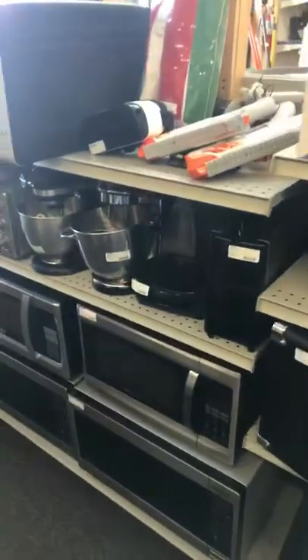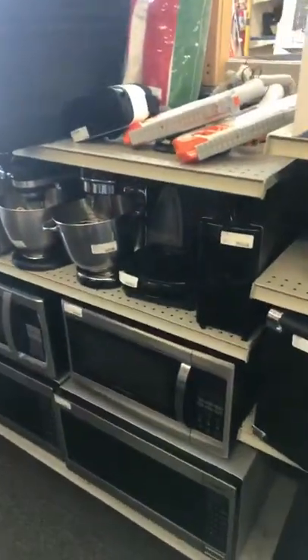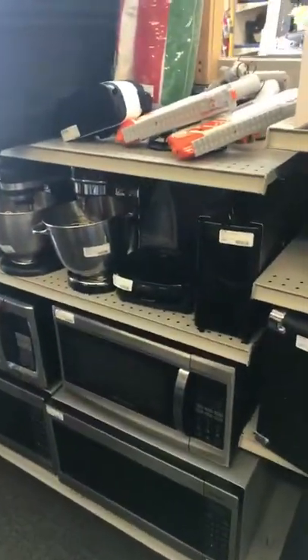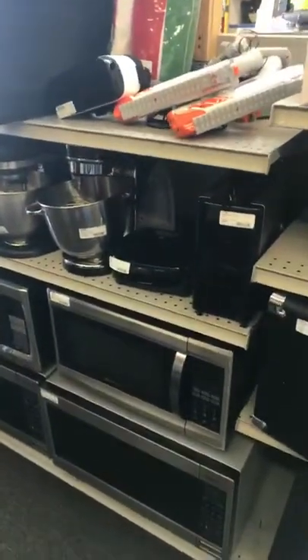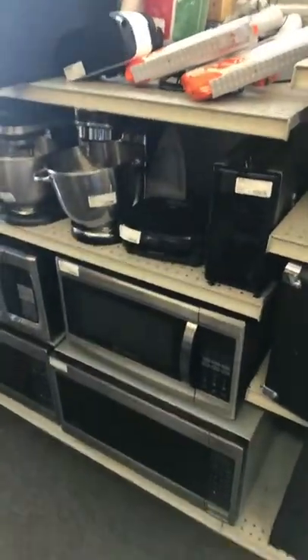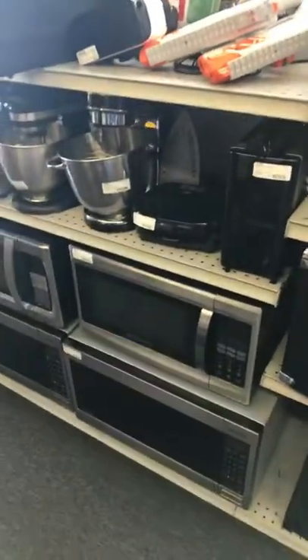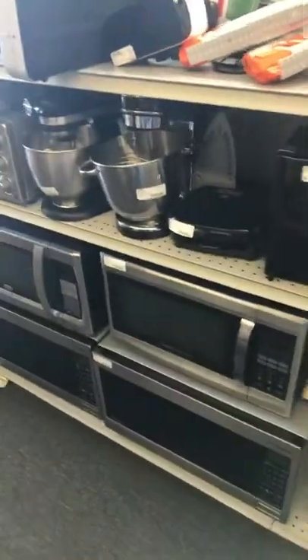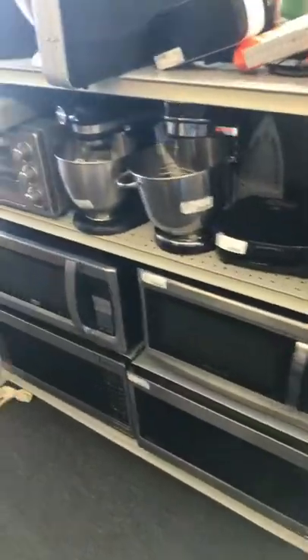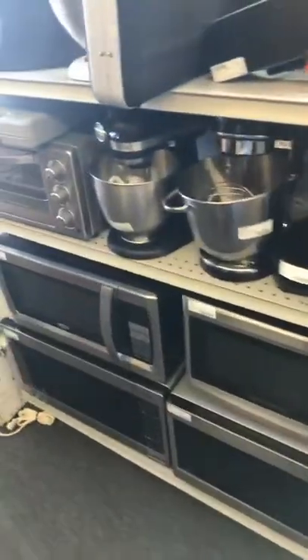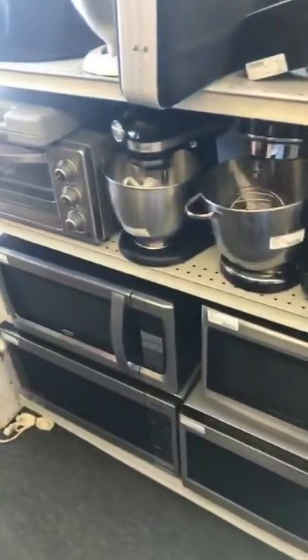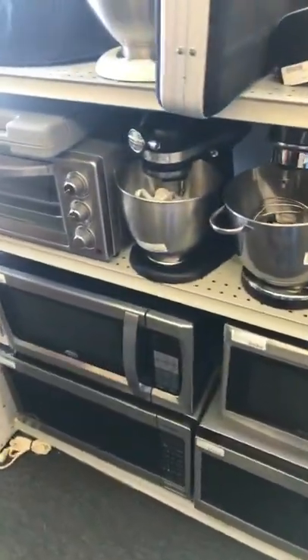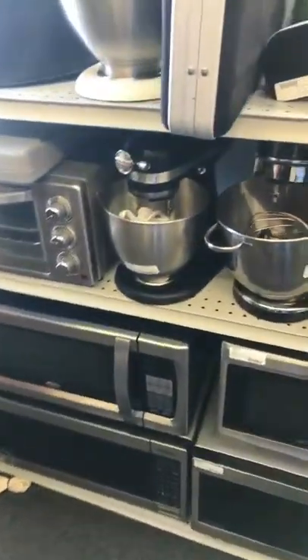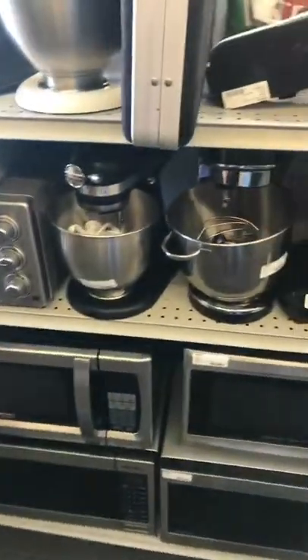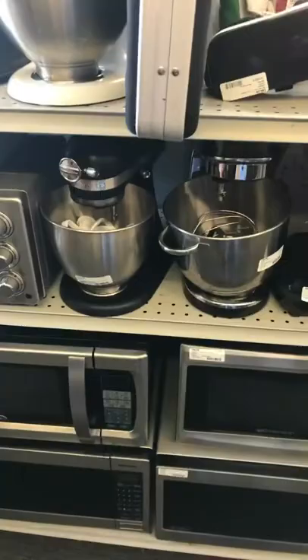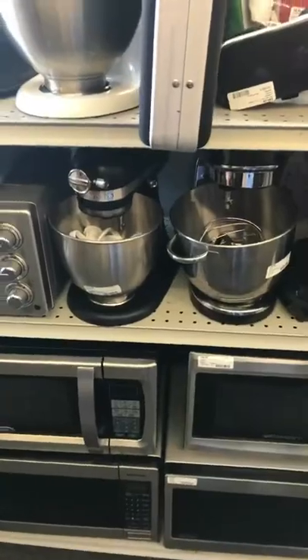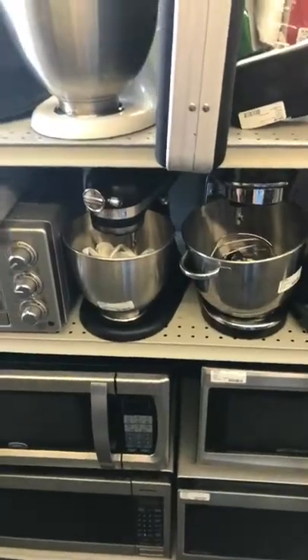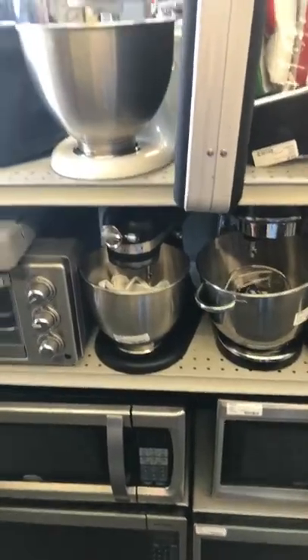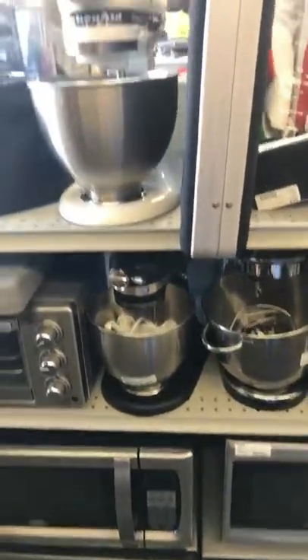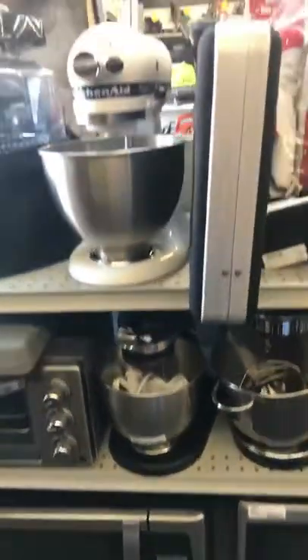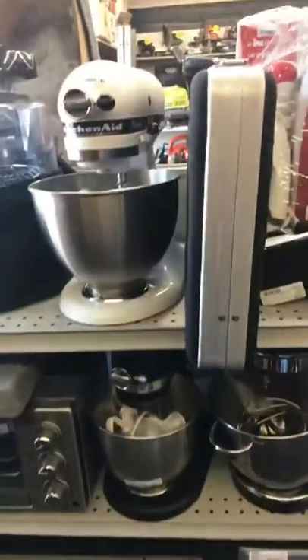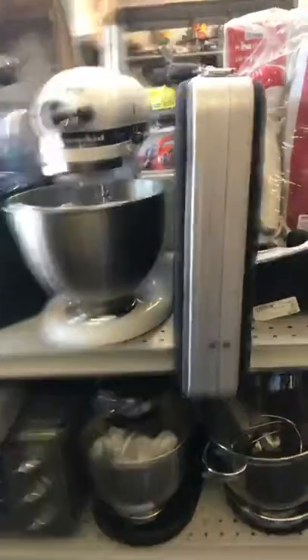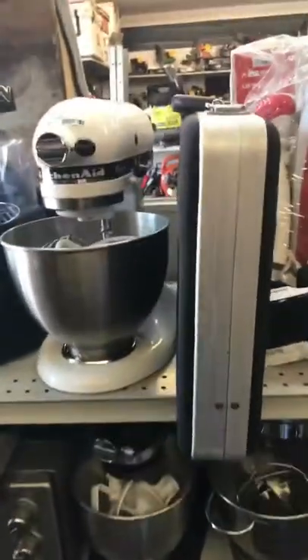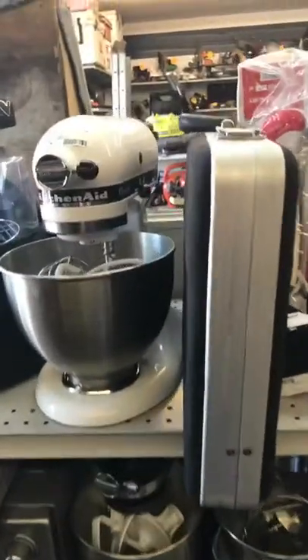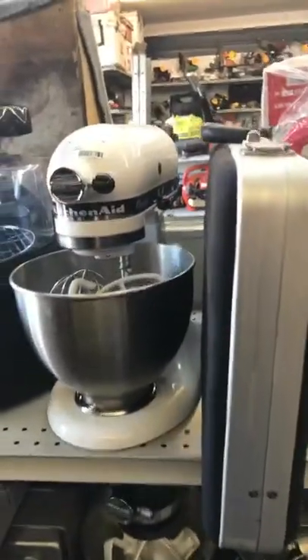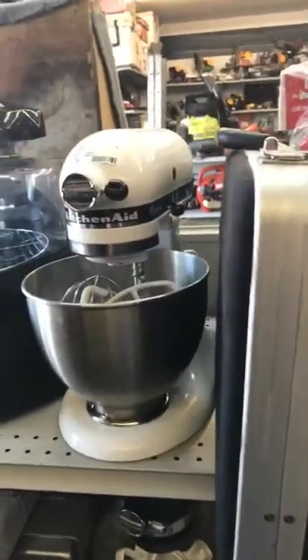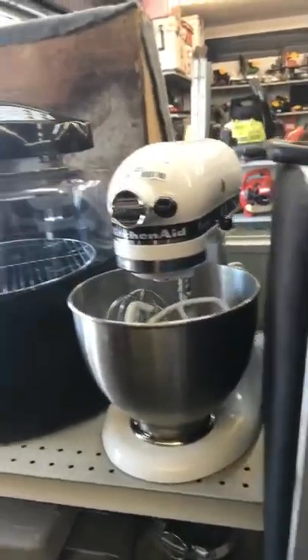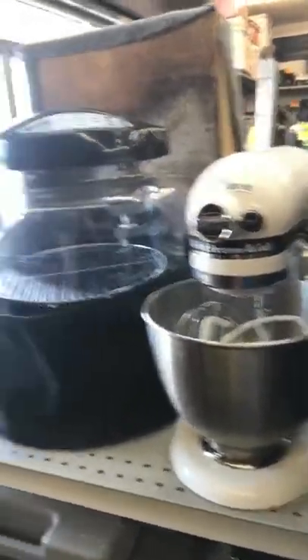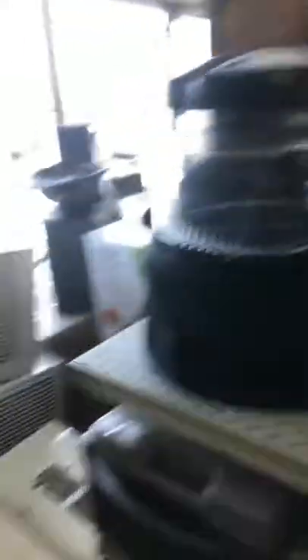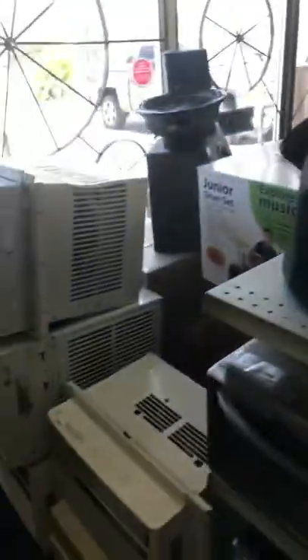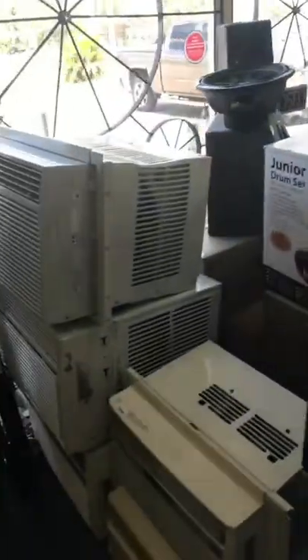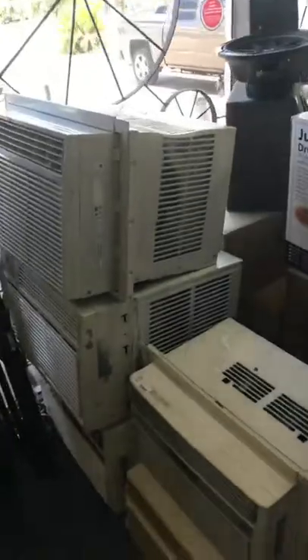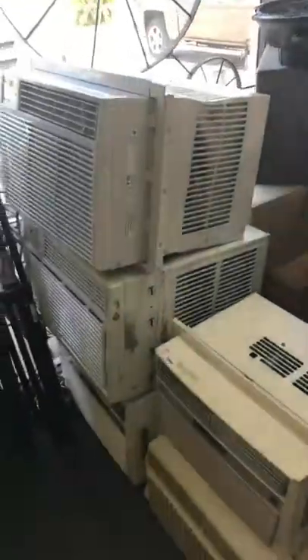I see some KitchenAid mixers here, a few microwaves, and air conditioners.